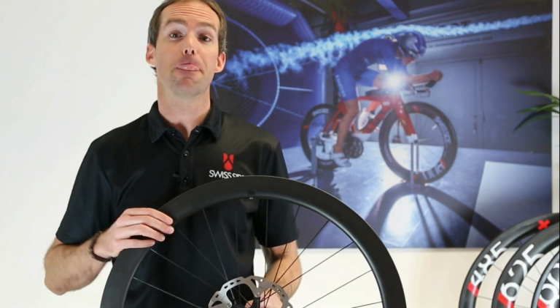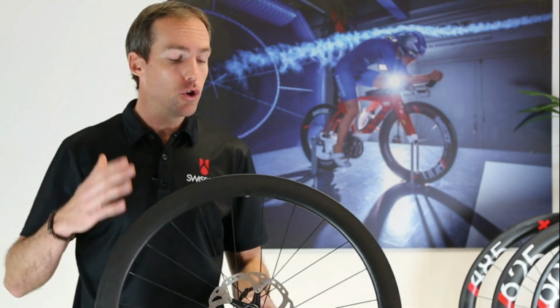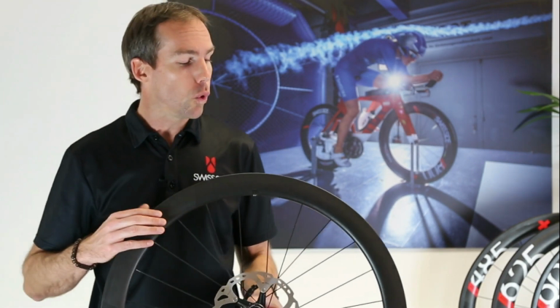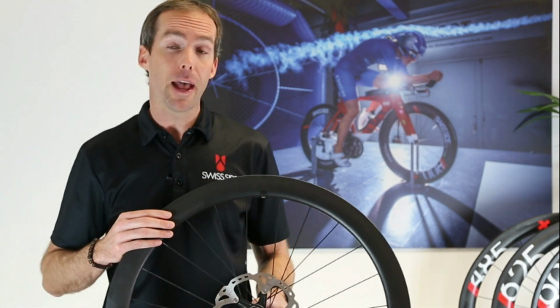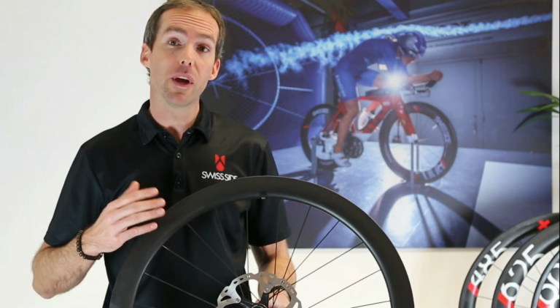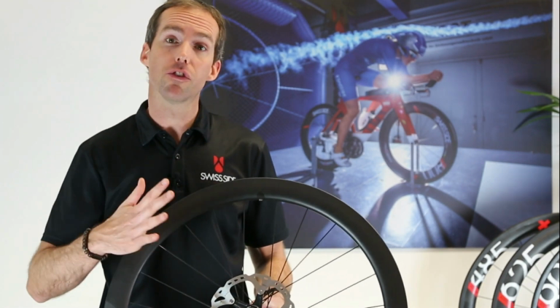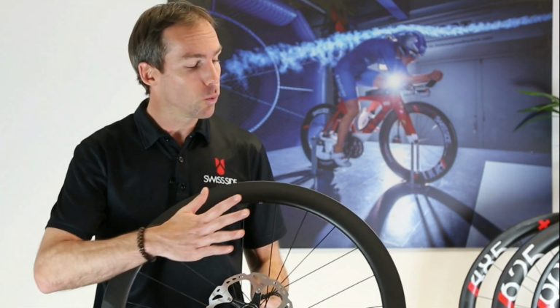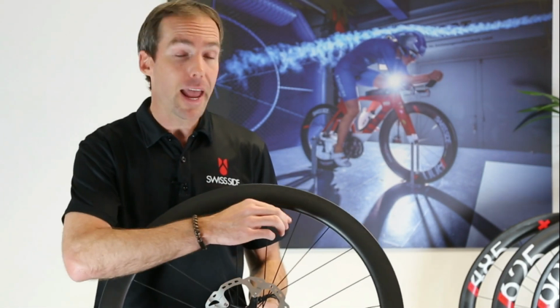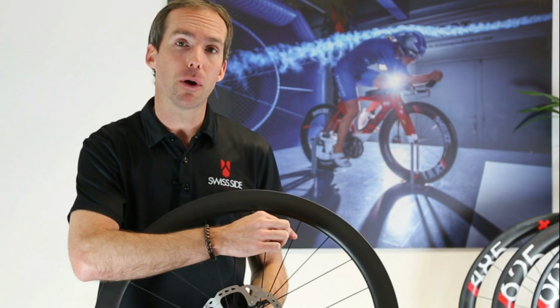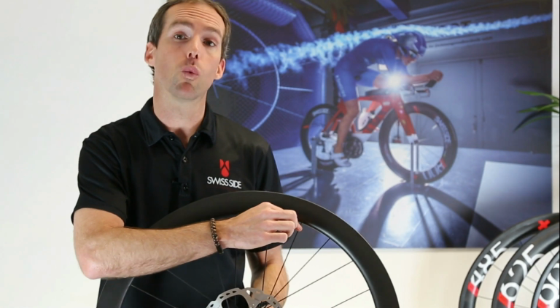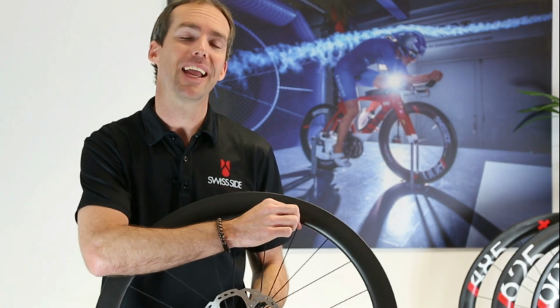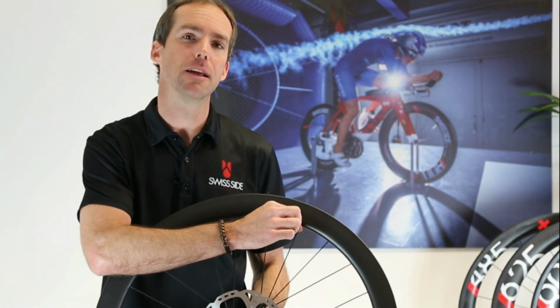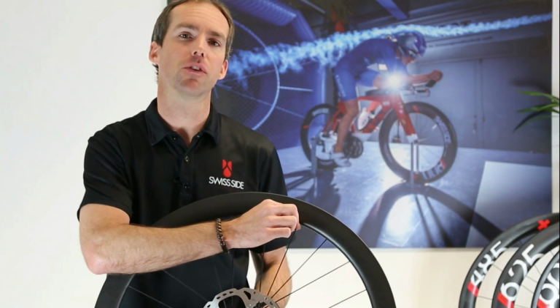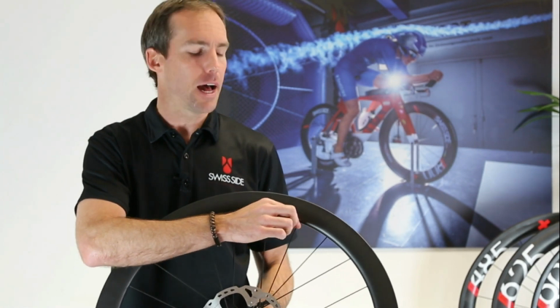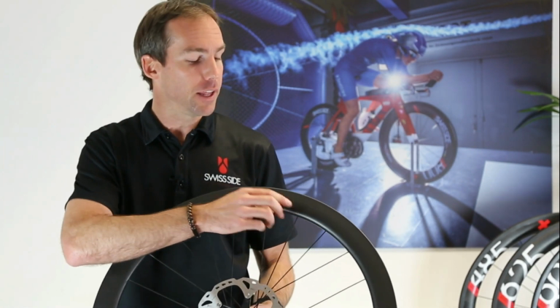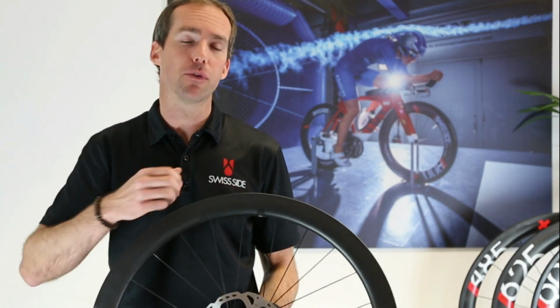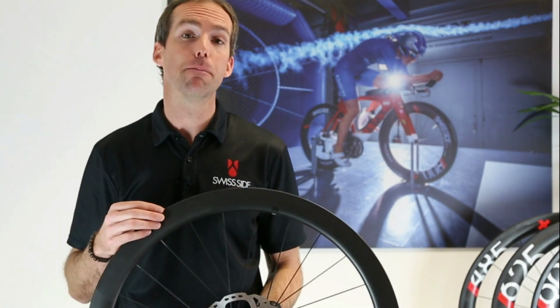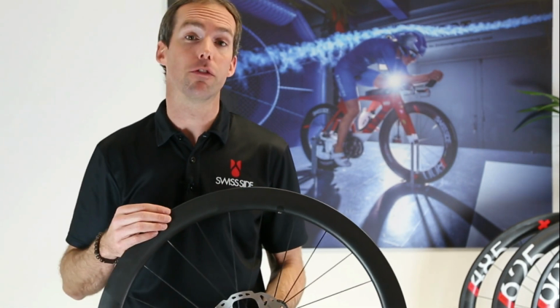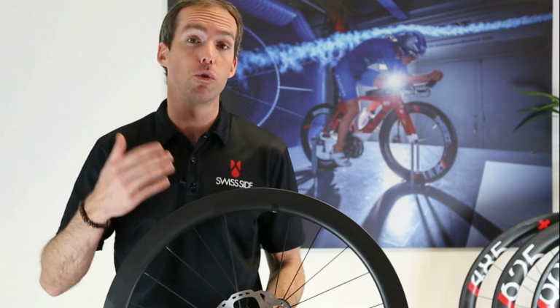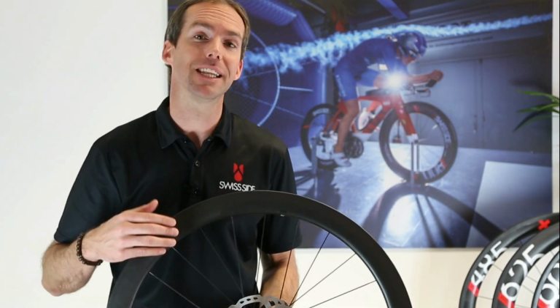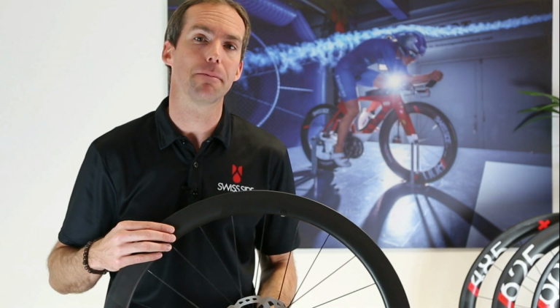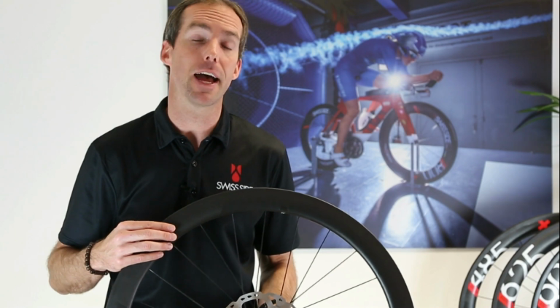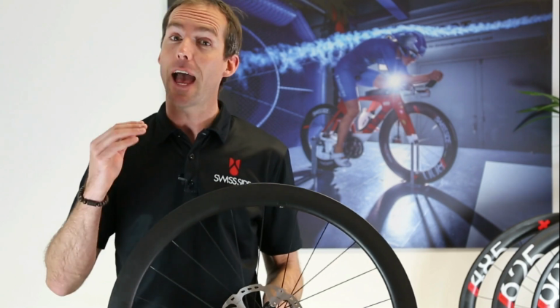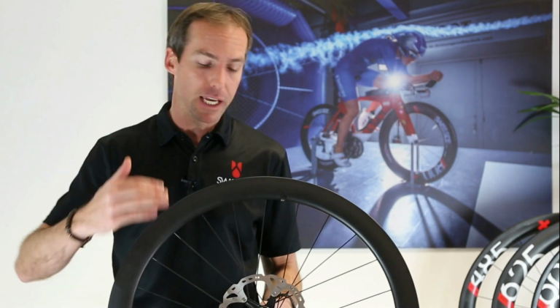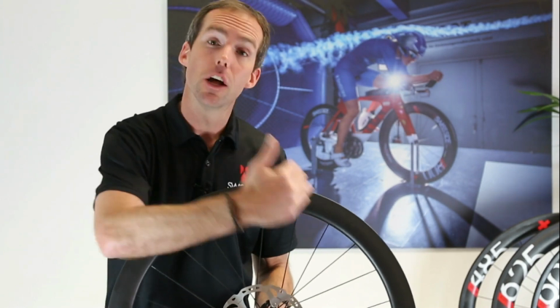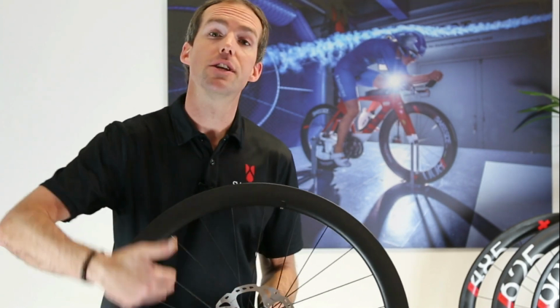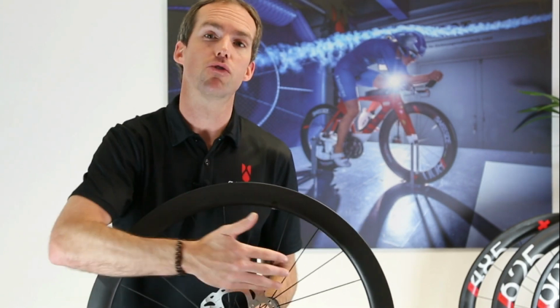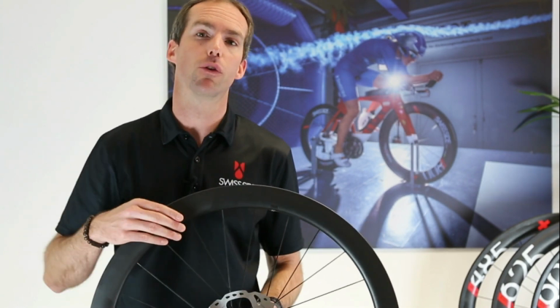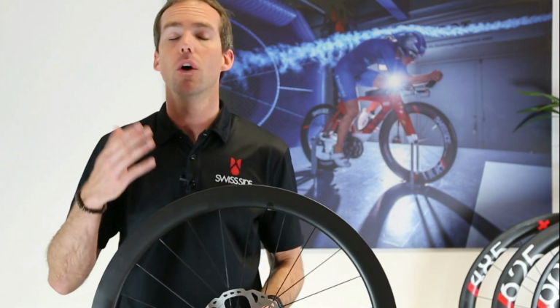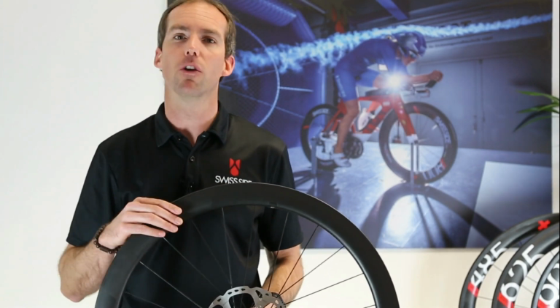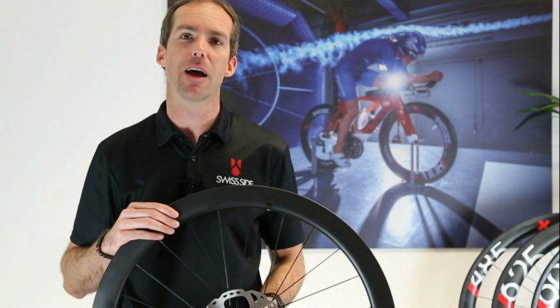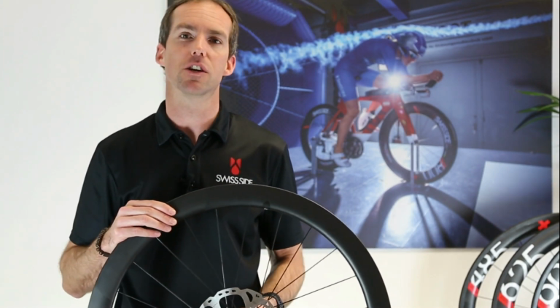The new wheels are also built with aerospokes with hidden nipples. The hidden nipples are really important for reducing the aerodynamic drag and in particular the rotational drag of the wheel, which we've learnt from our research.